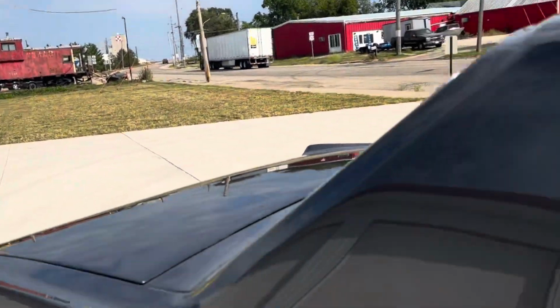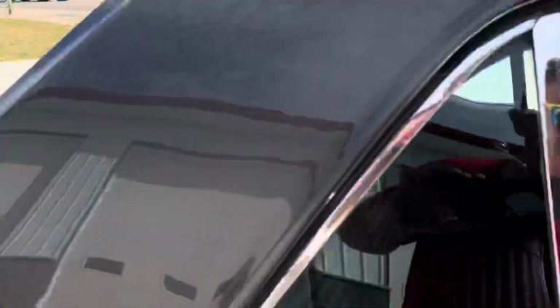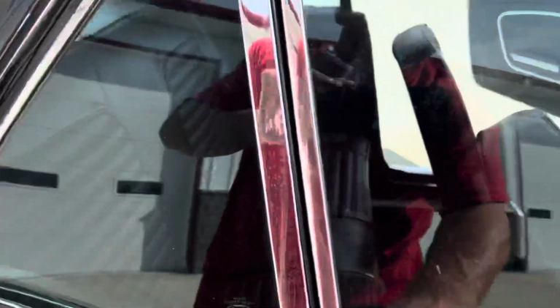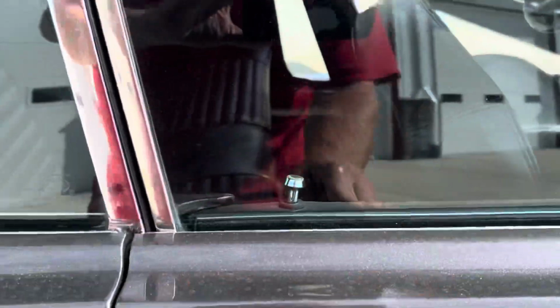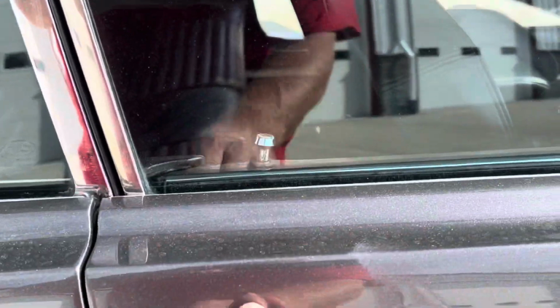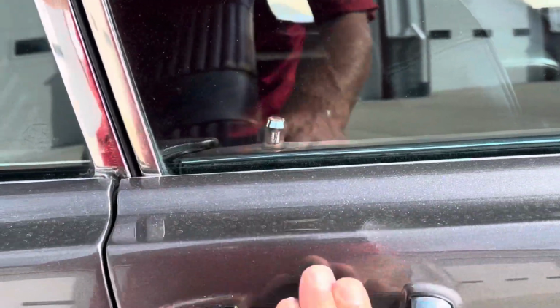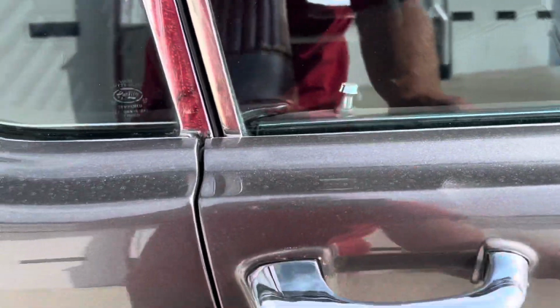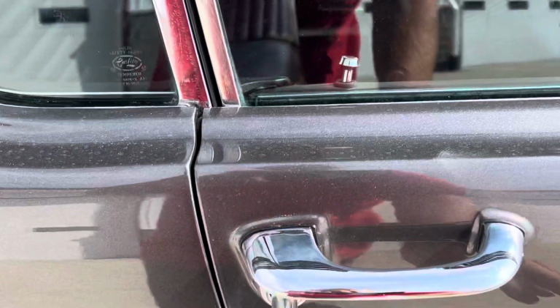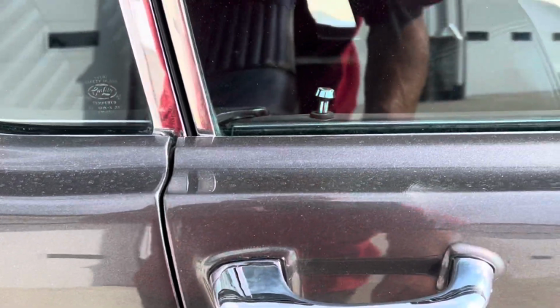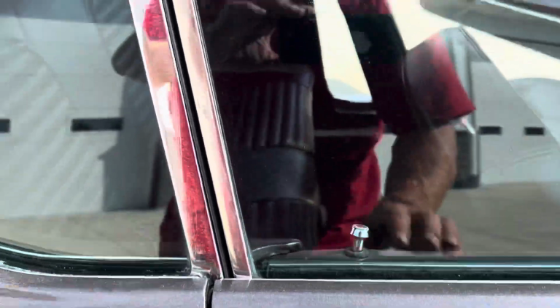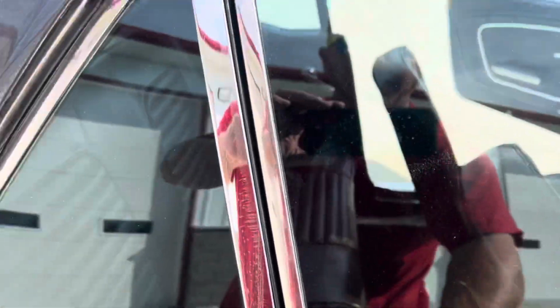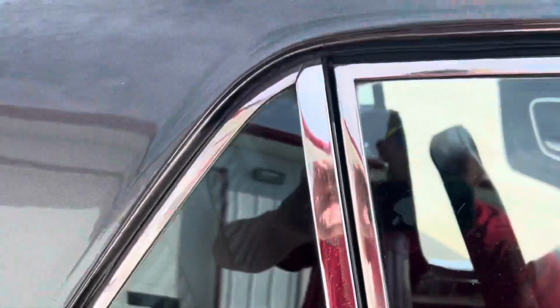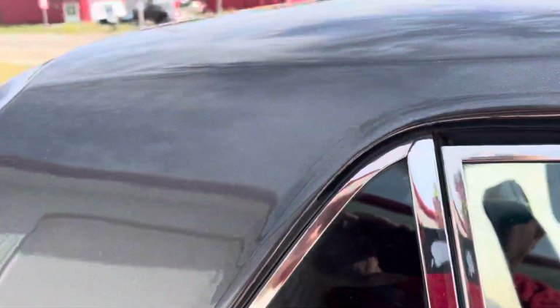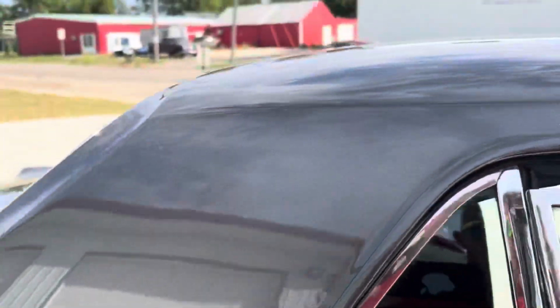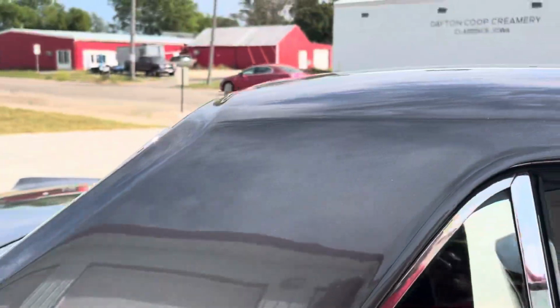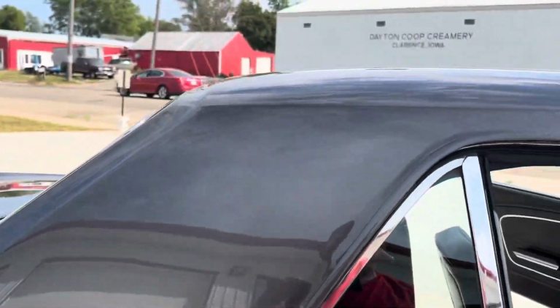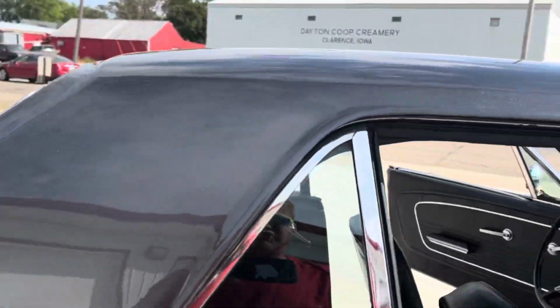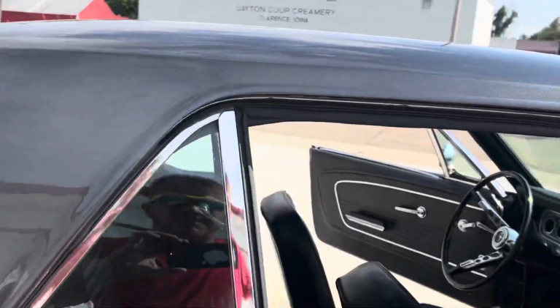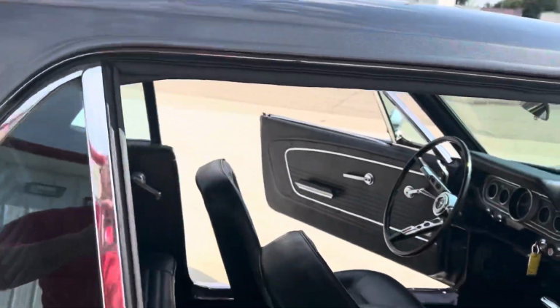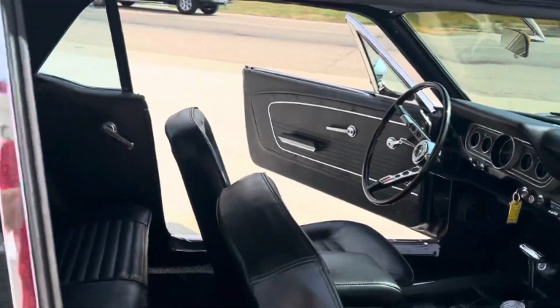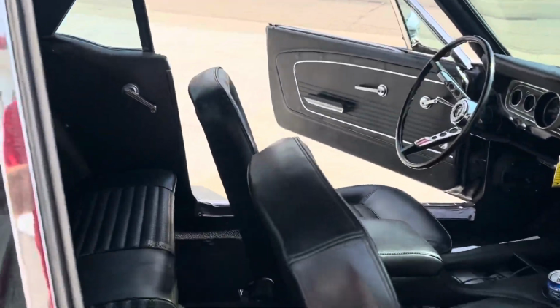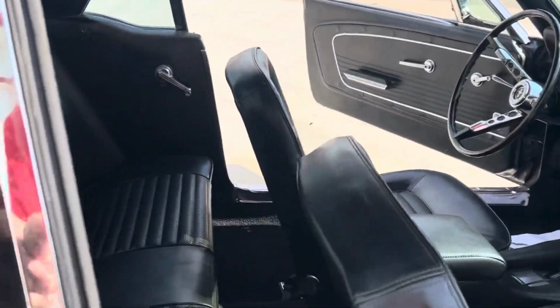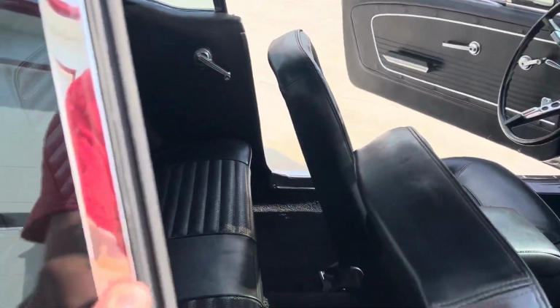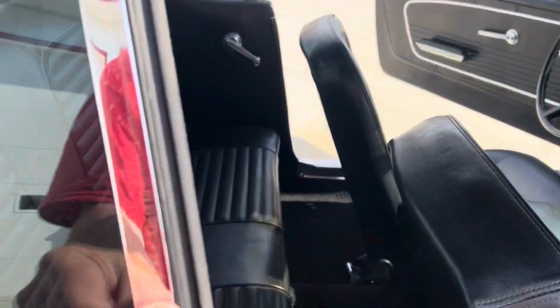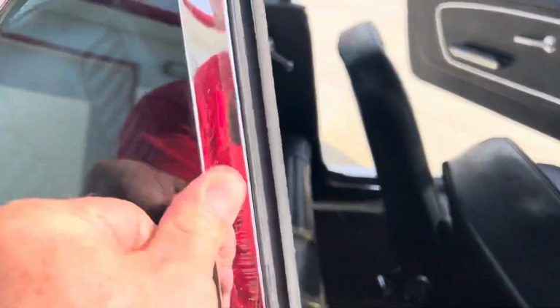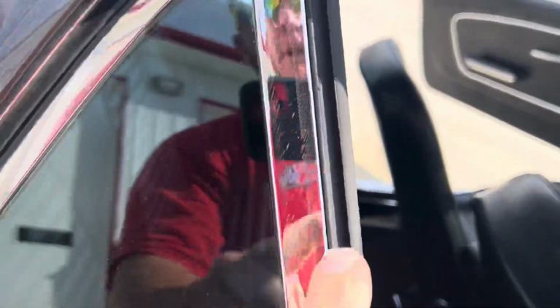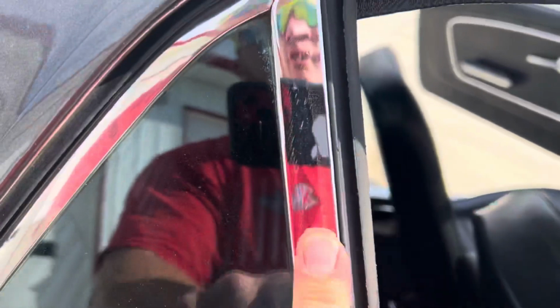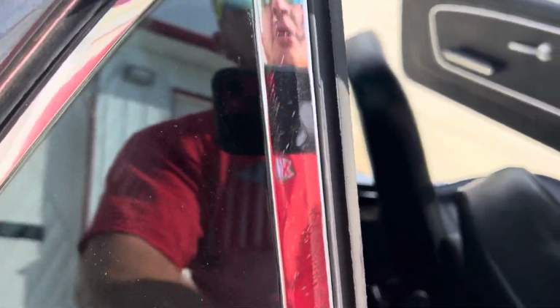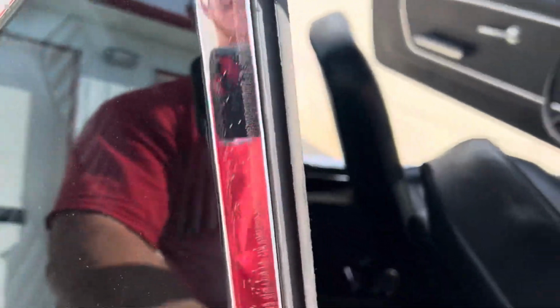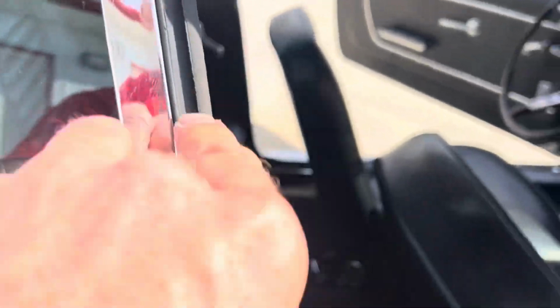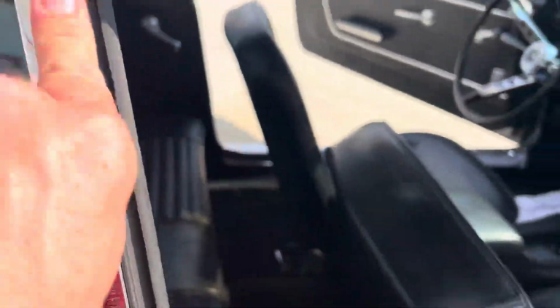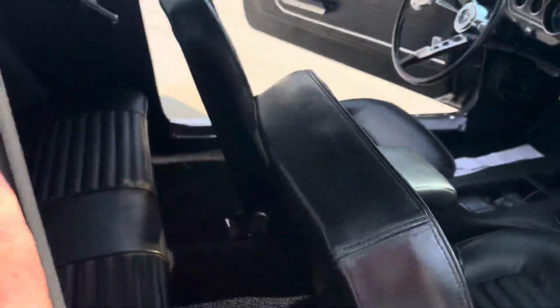Chrome door handles are in really good shape. All the glass is in good shape. It's got a couple little scuffs here on this piece of stainless.